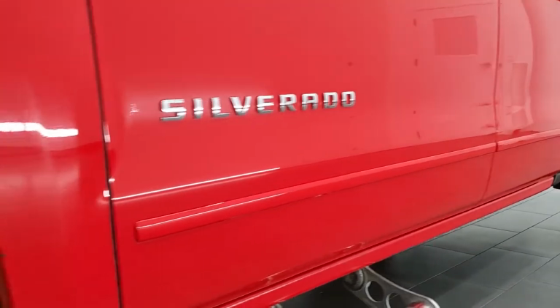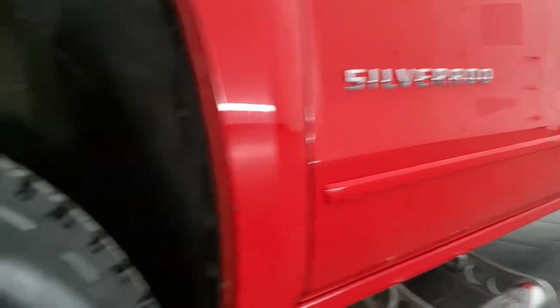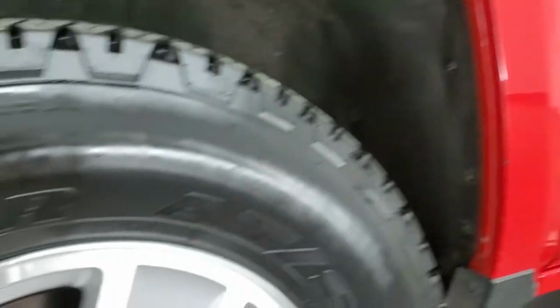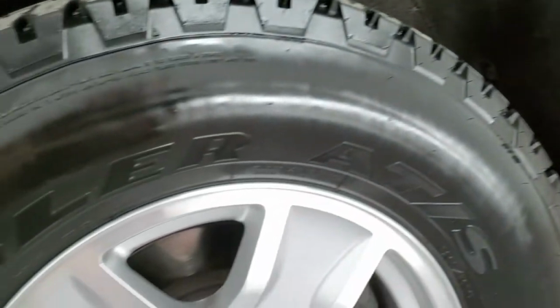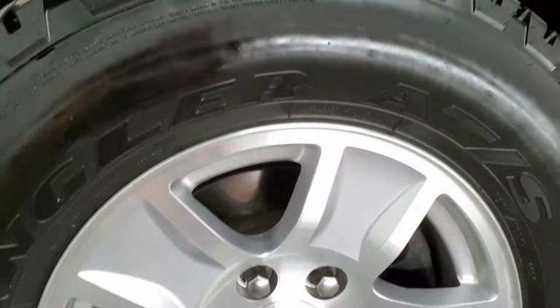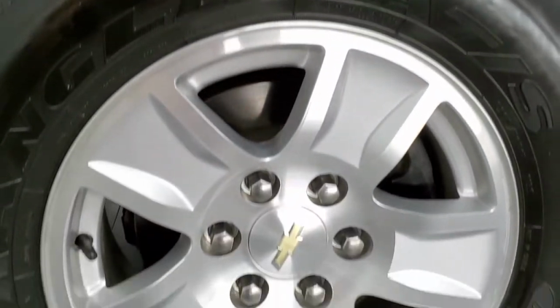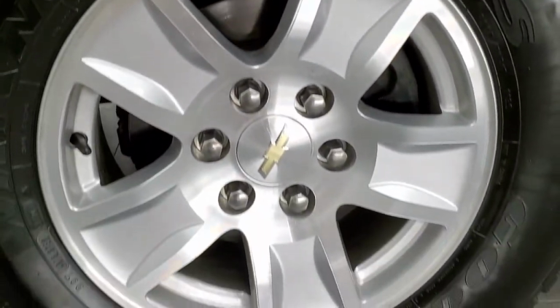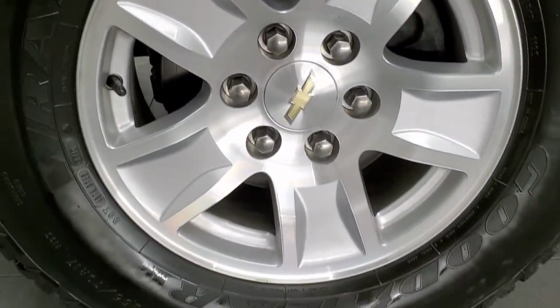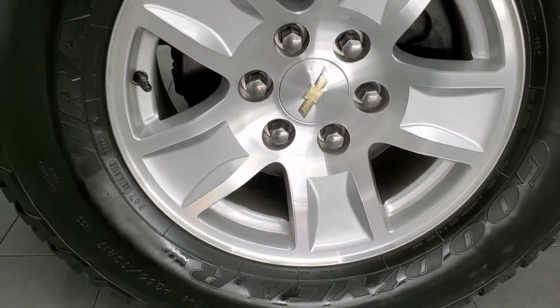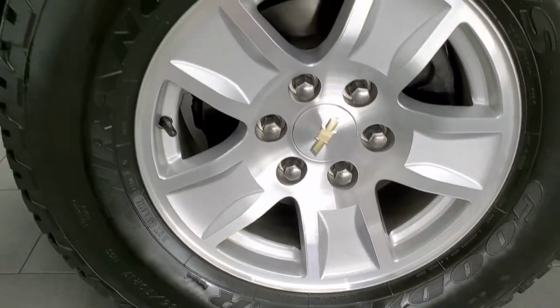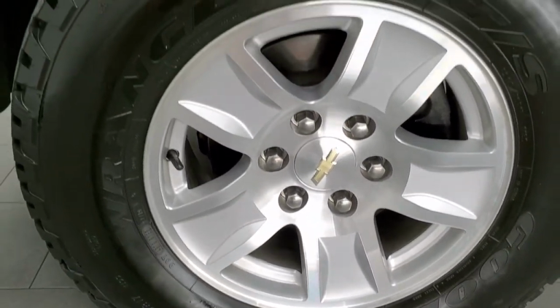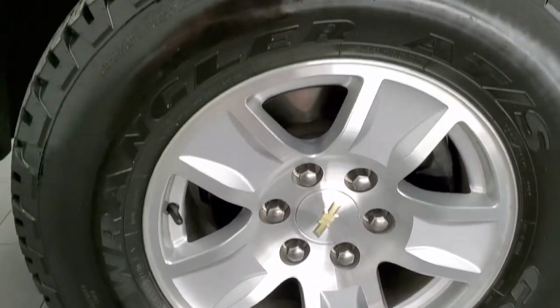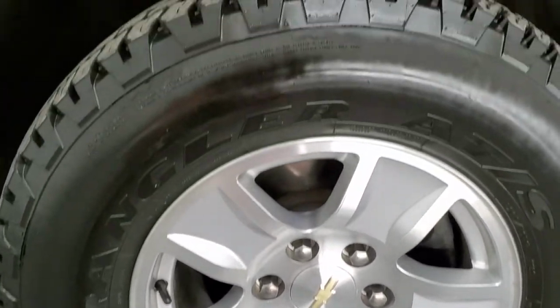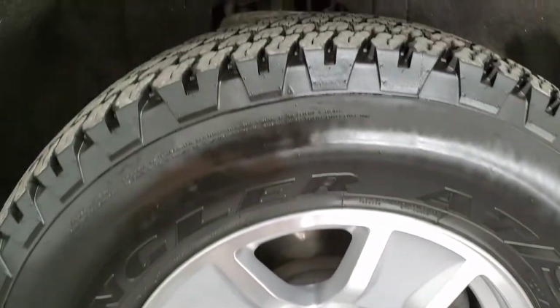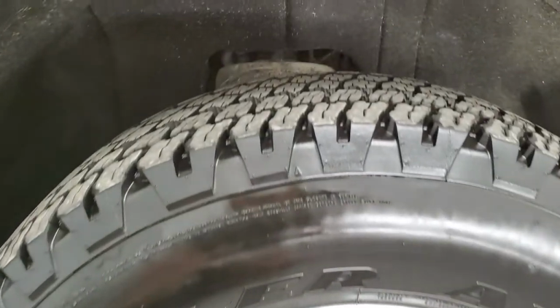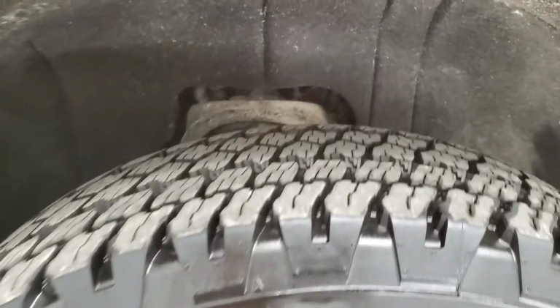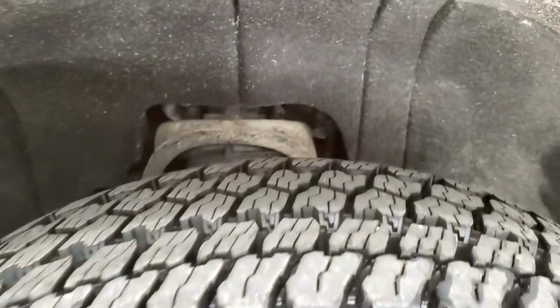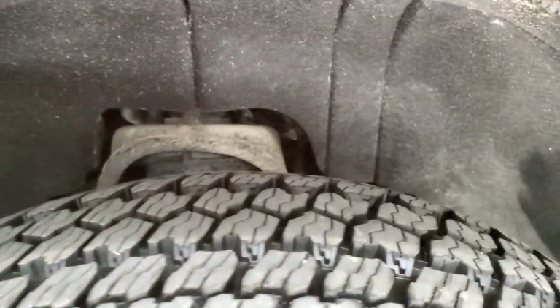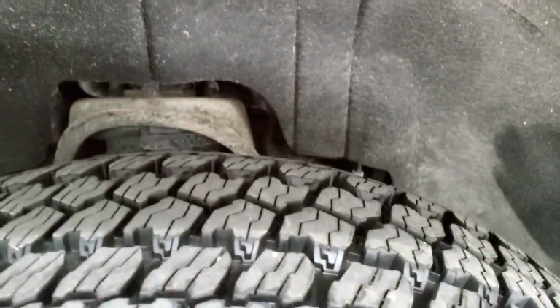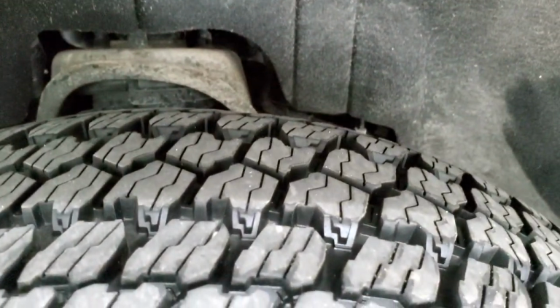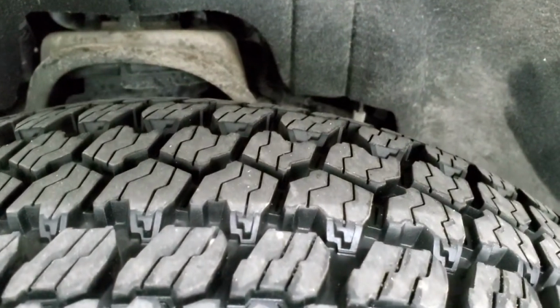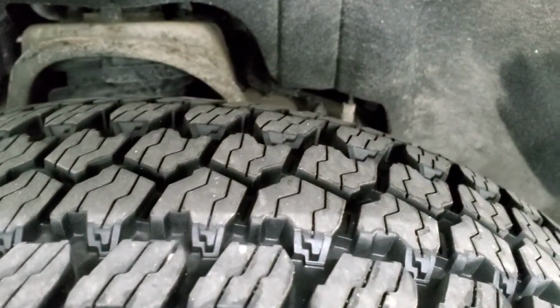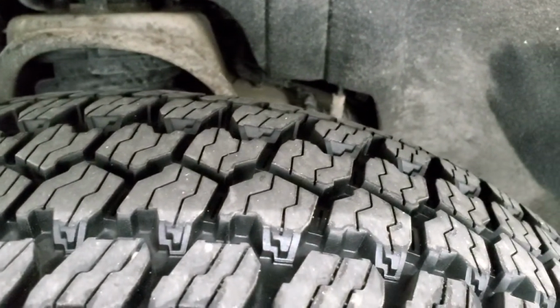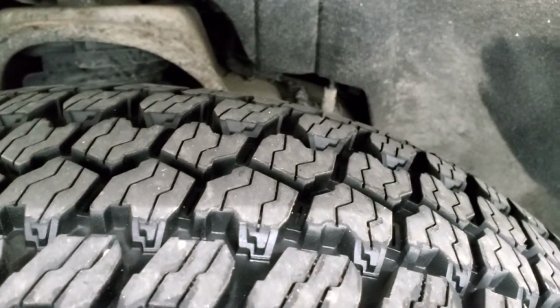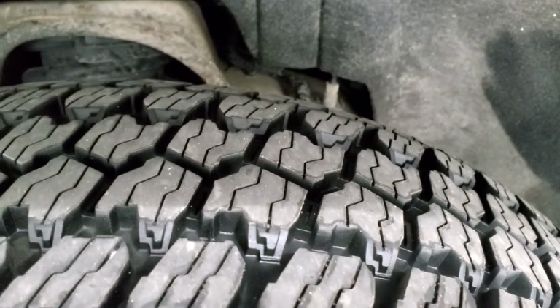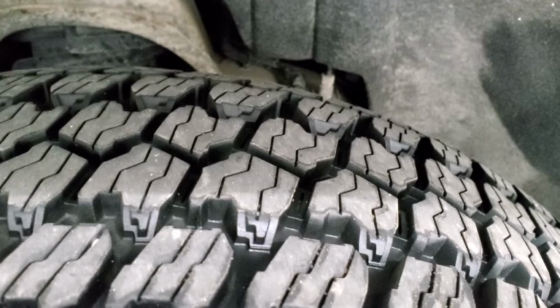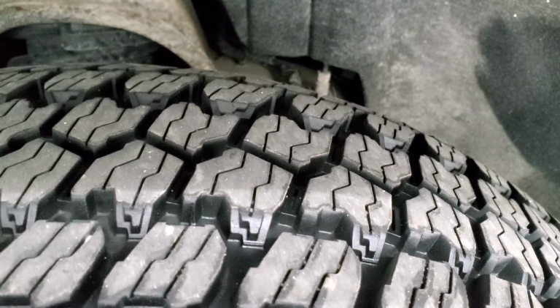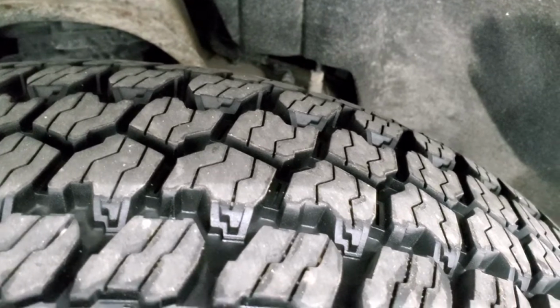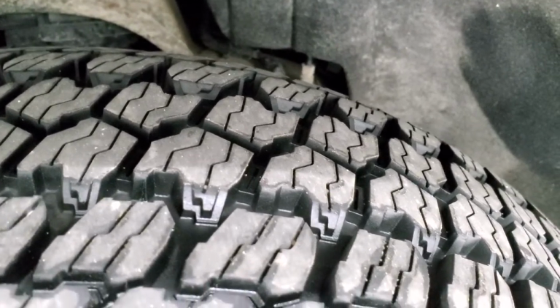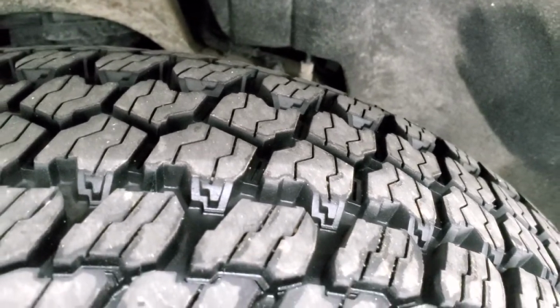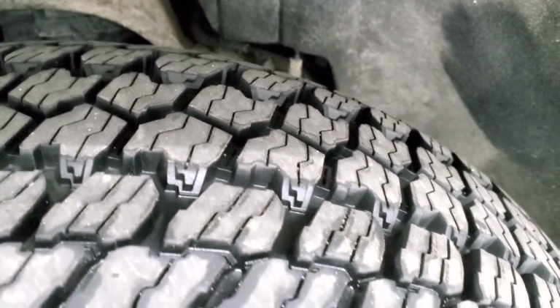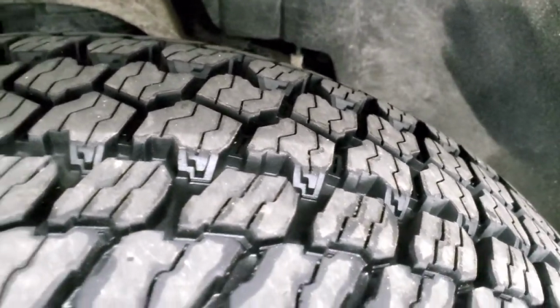This one comes with the painted alloy rims and it has like-new Goodyear Wrangler ATS tires. These are 265/70R17s and they look like they are just about new — I'd say 90% of the tread or more on those tires.